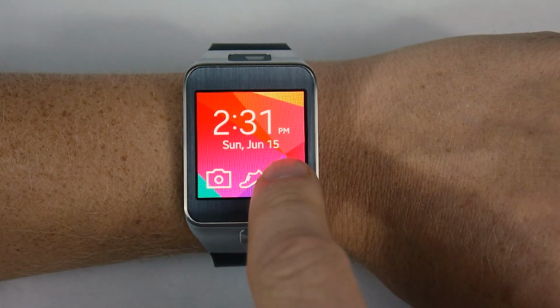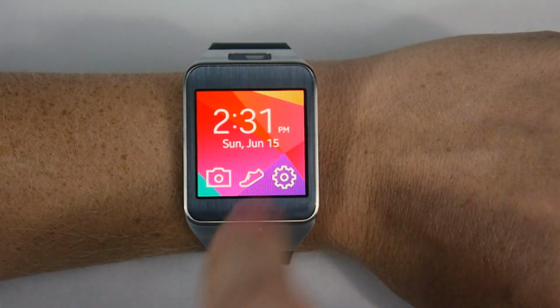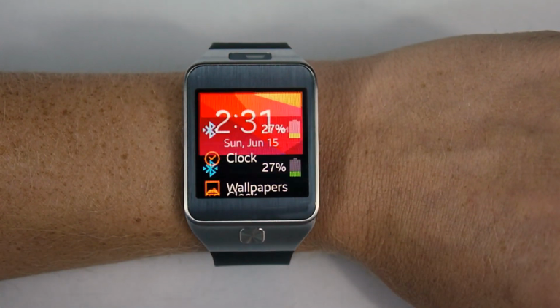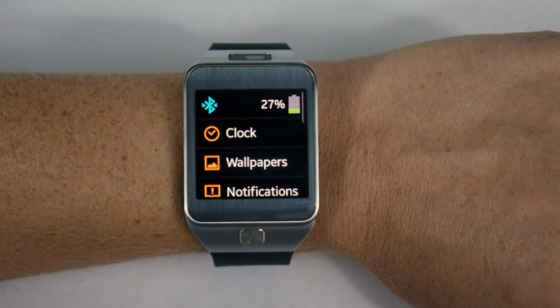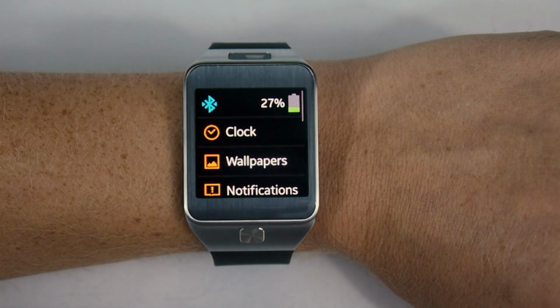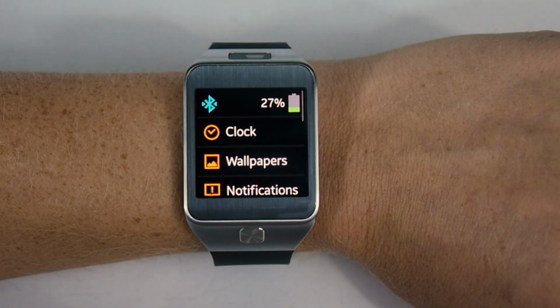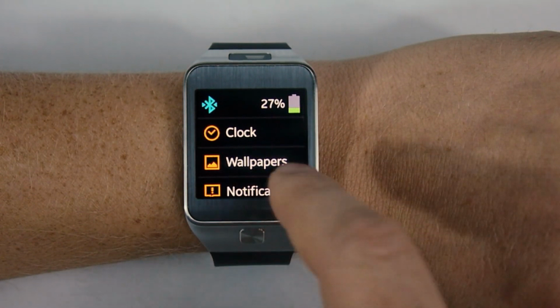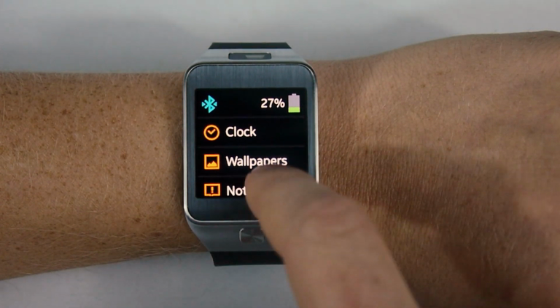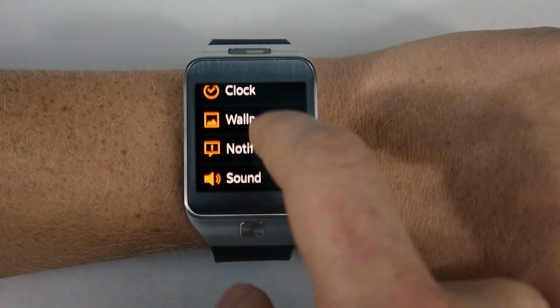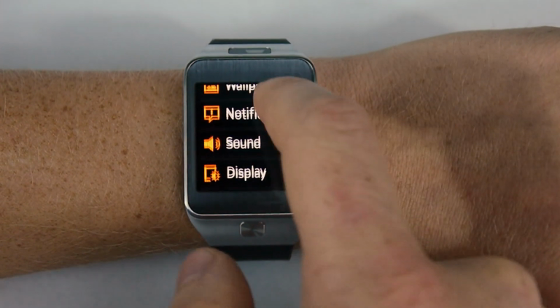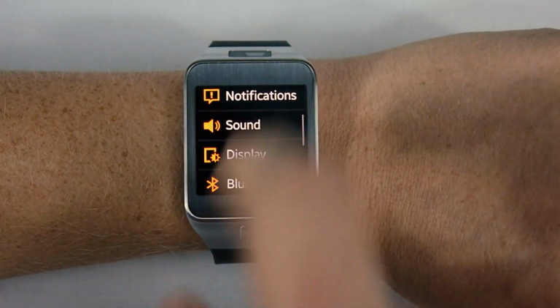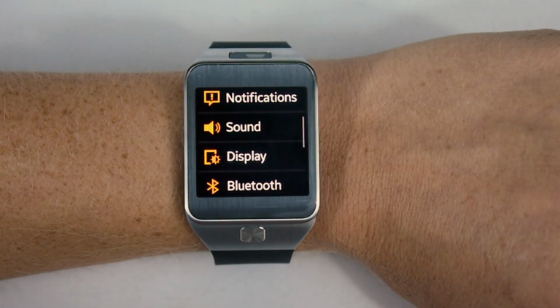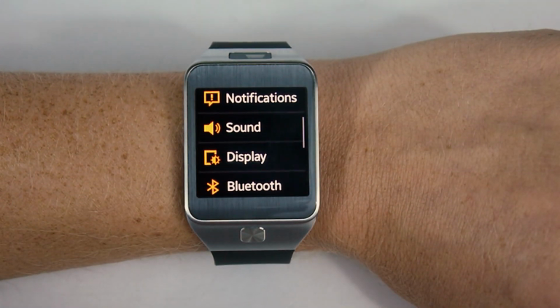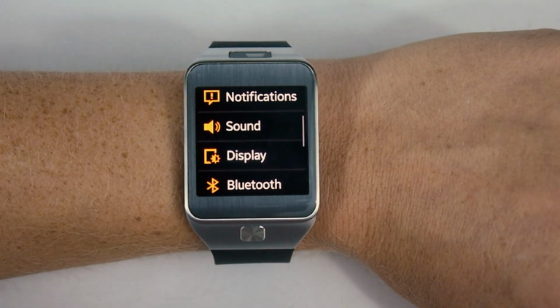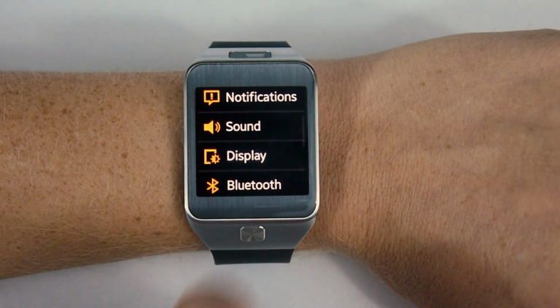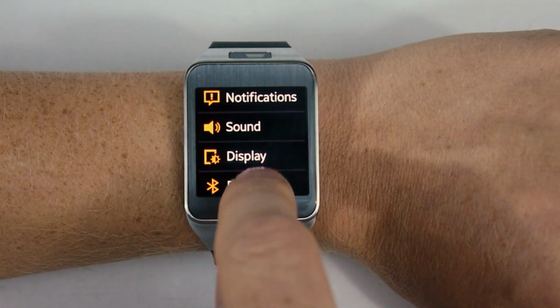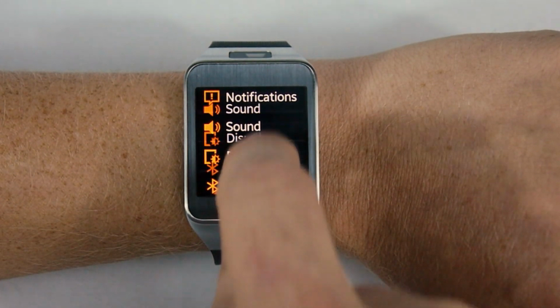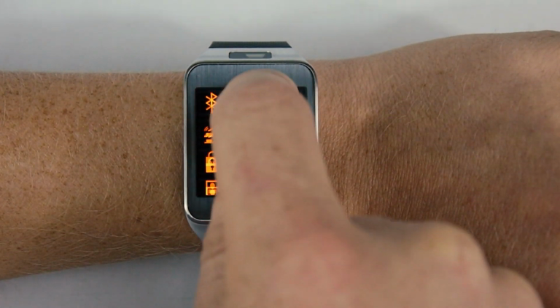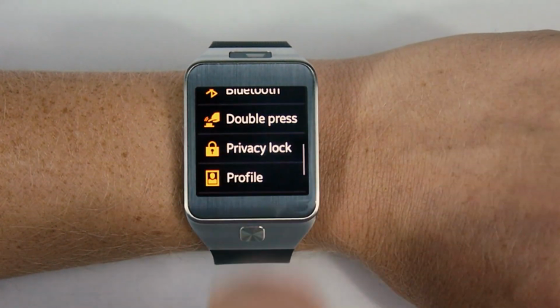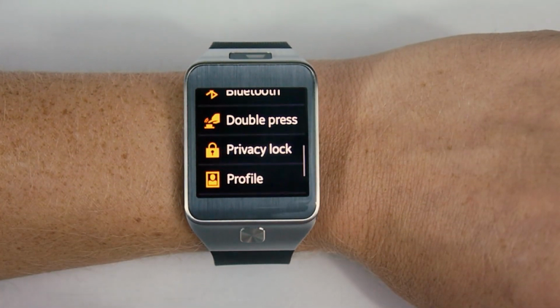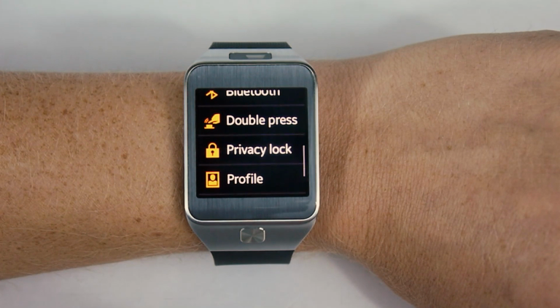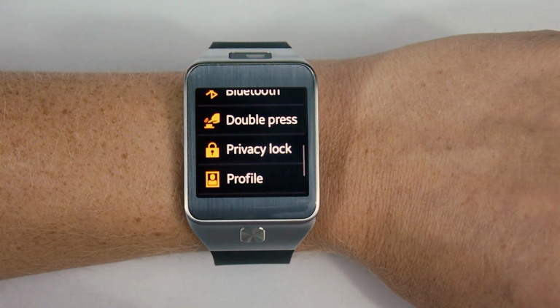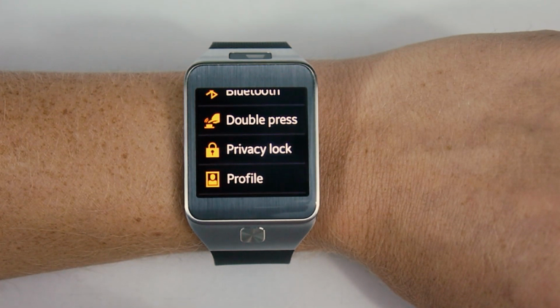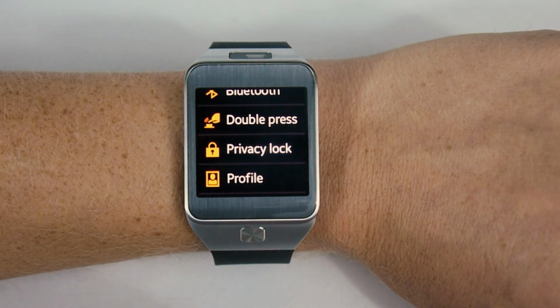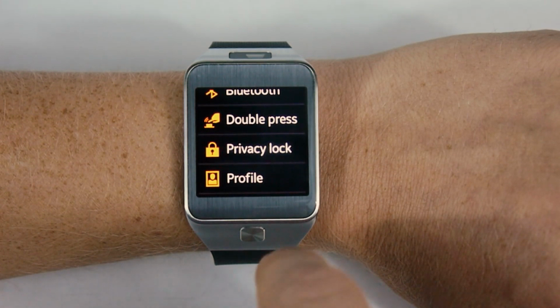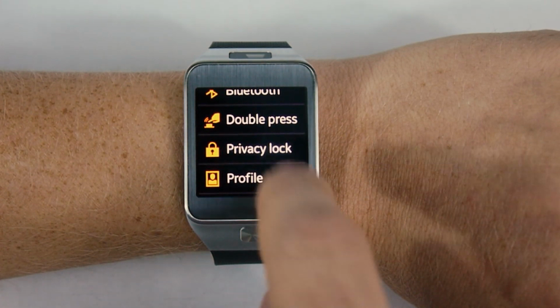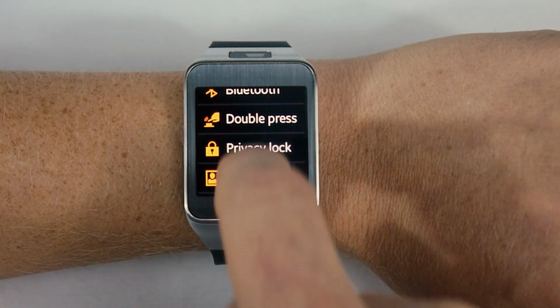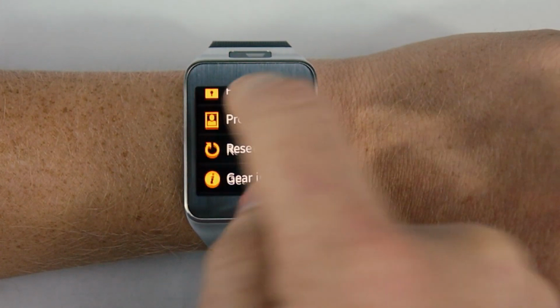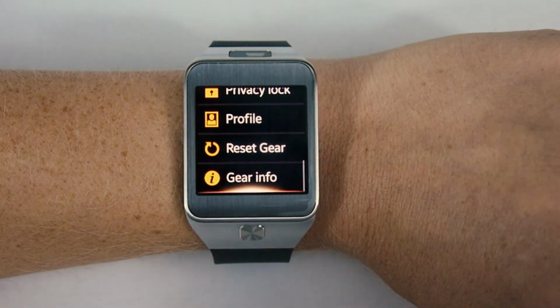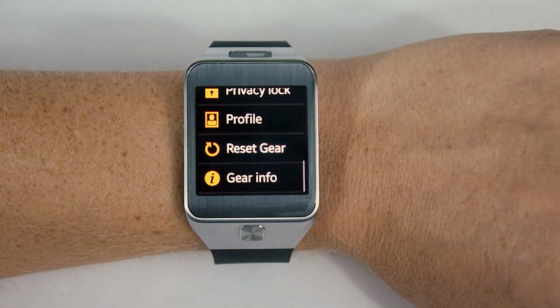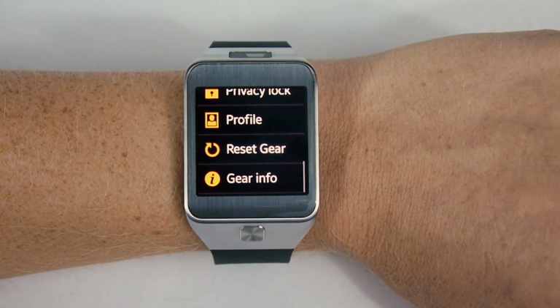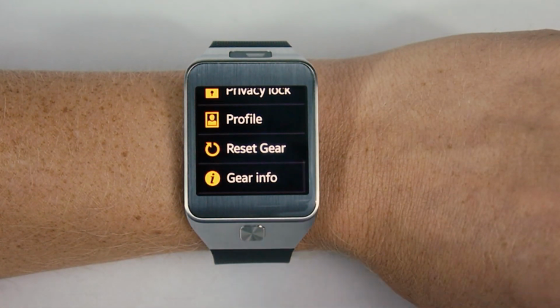Let's check out the settings. There are a variety of parameters you can adjust here — the usual suspects: sound, display, and a variety of other ones. You can even reset the watch from here.